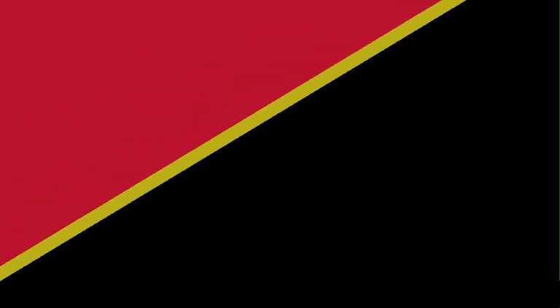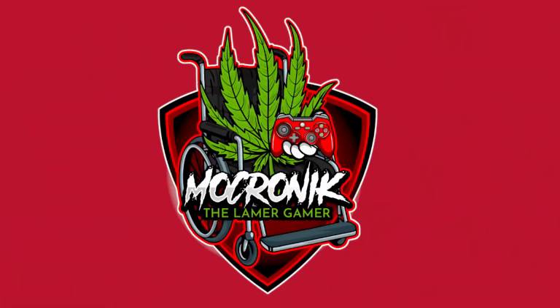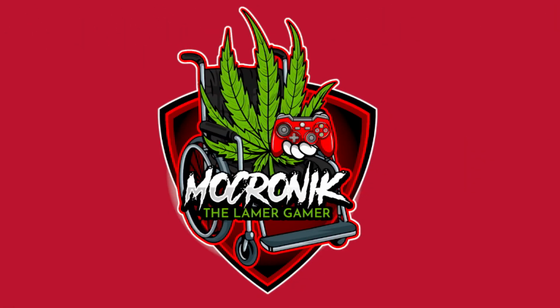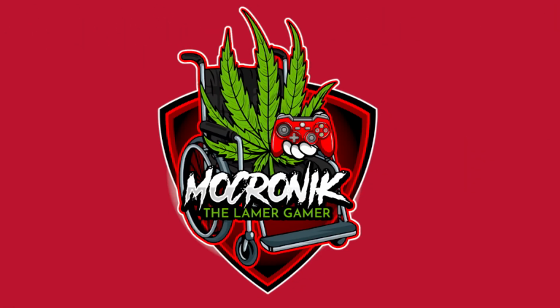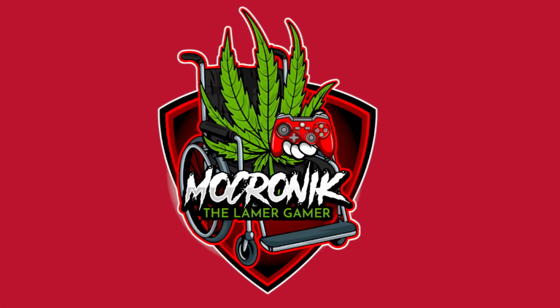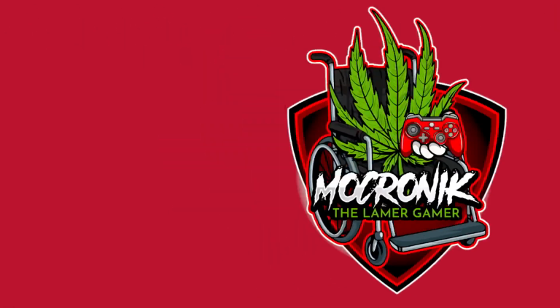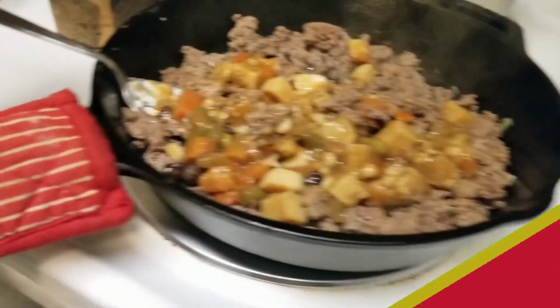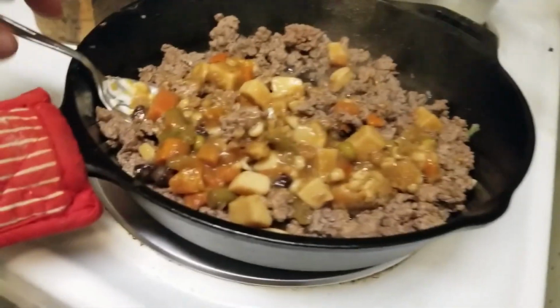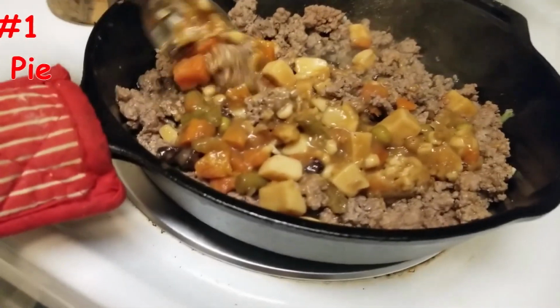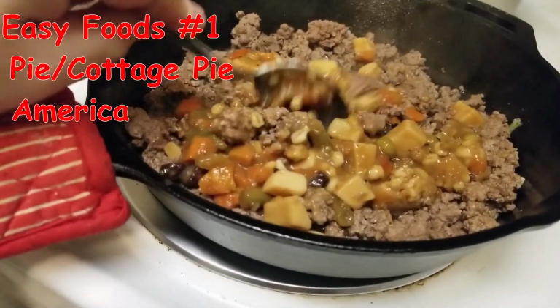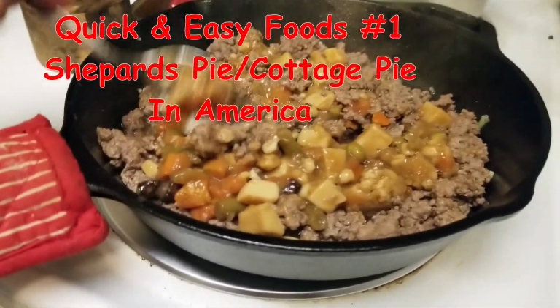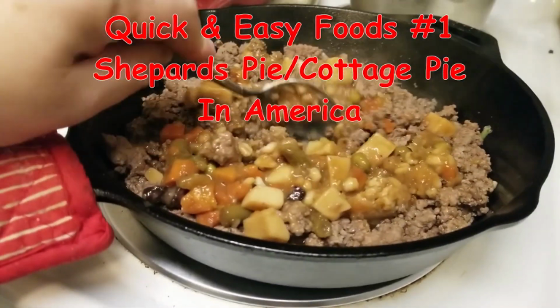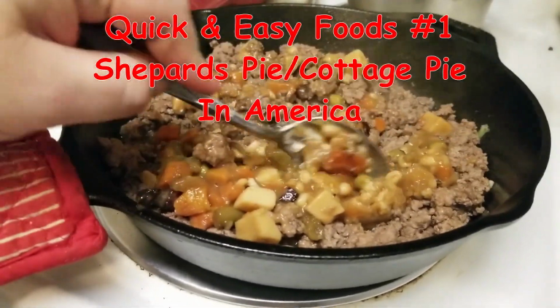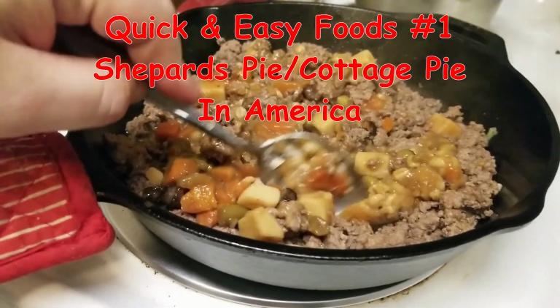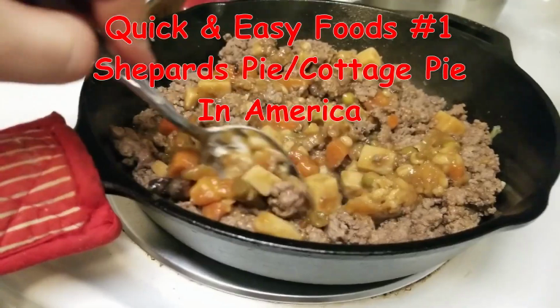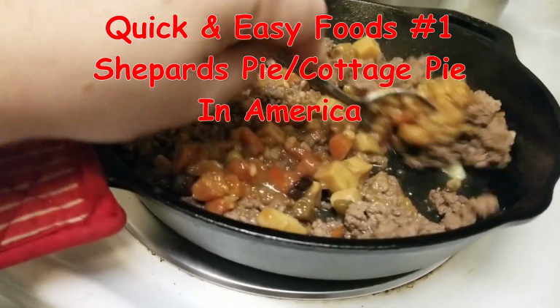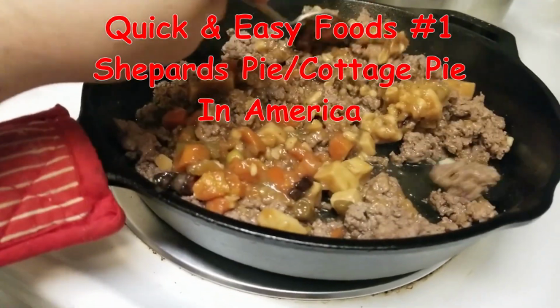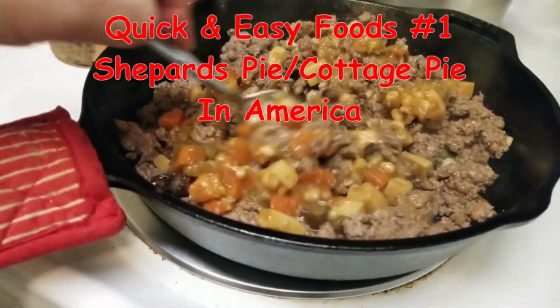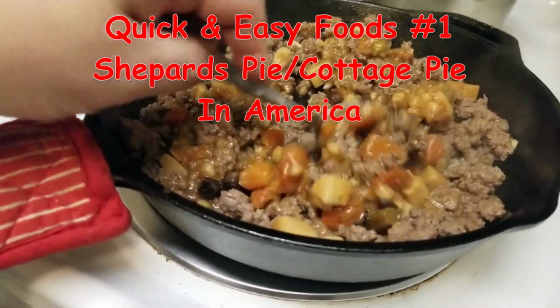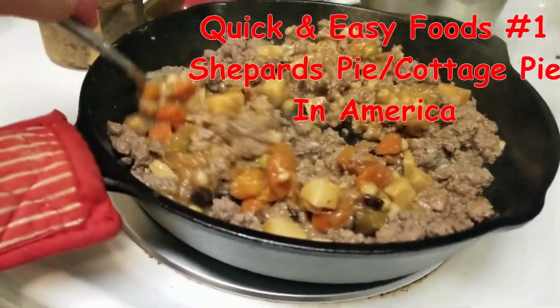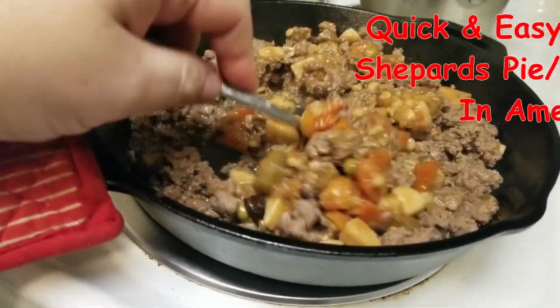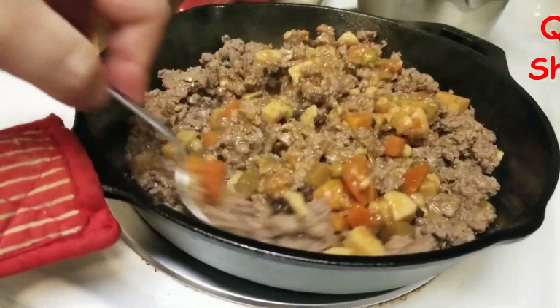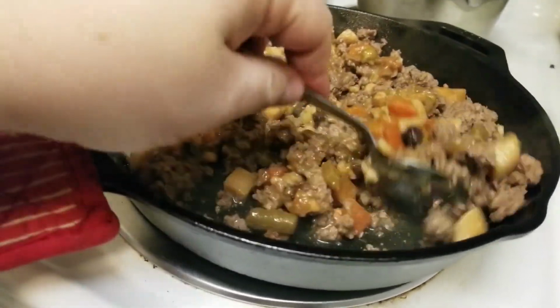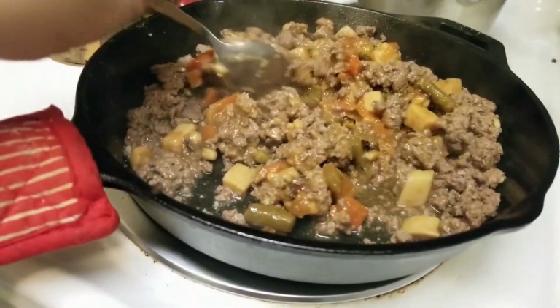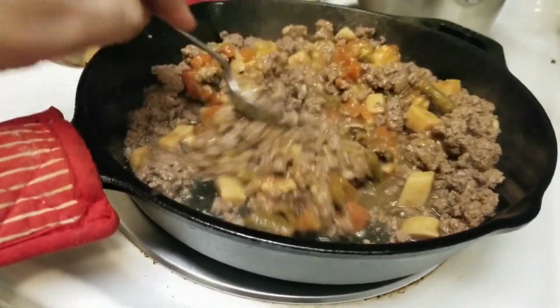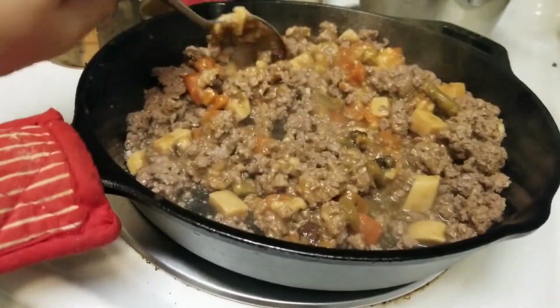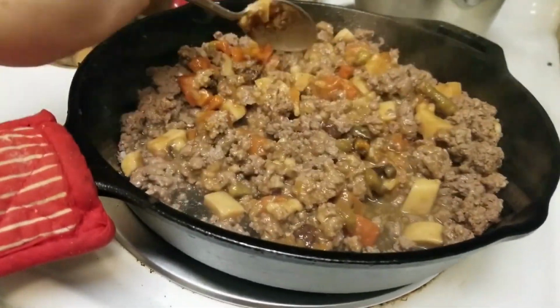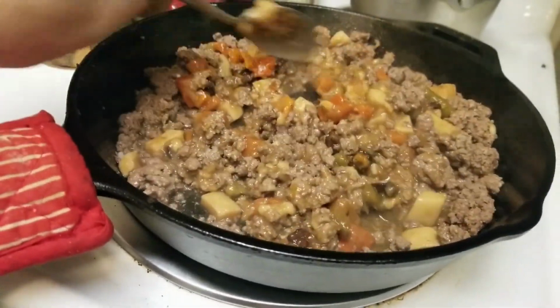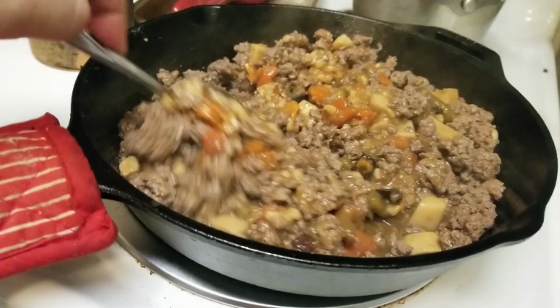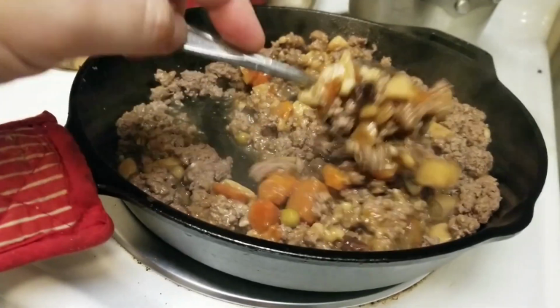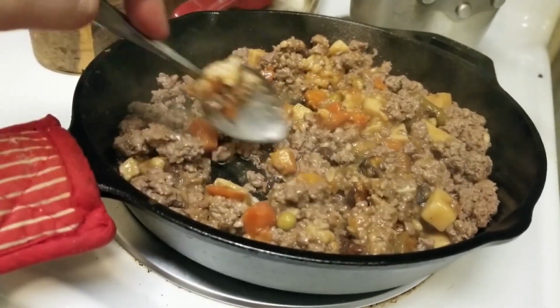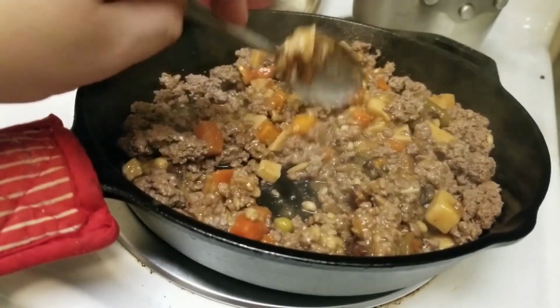All right, good news everyone. It's McCronk, the Lamer Gamer, here with a recipe. We're doing shepherd's pie. Well, in America it's actually cottage pie, but I'm using ground beef, and the true shepherd's pie is lamb.